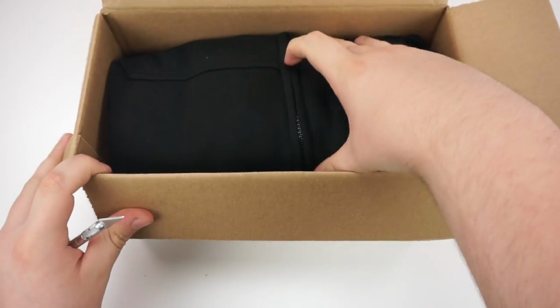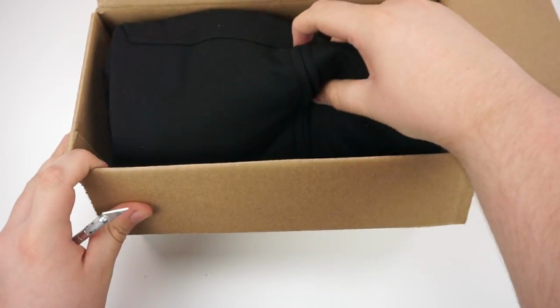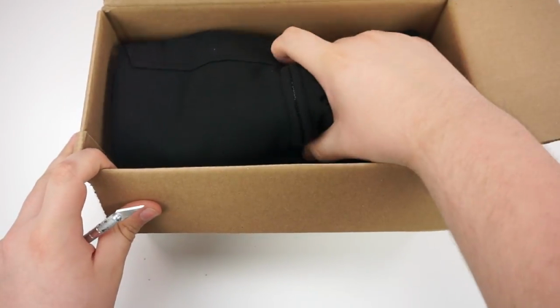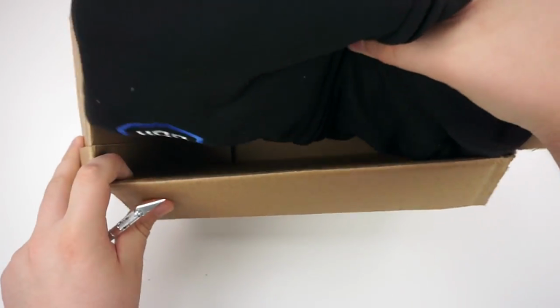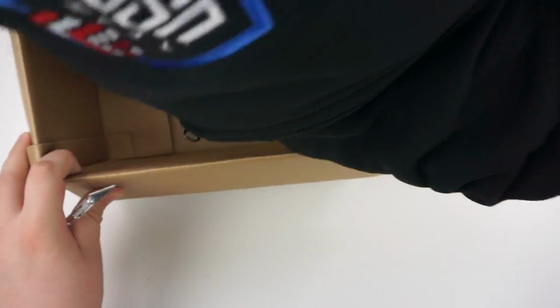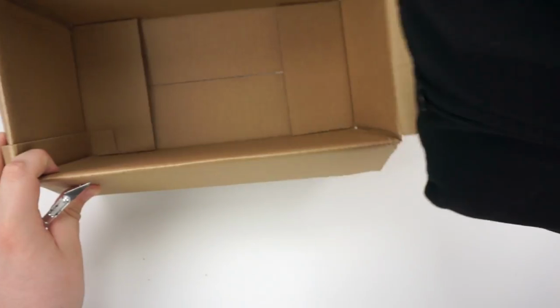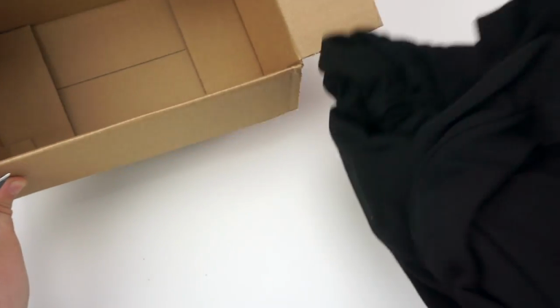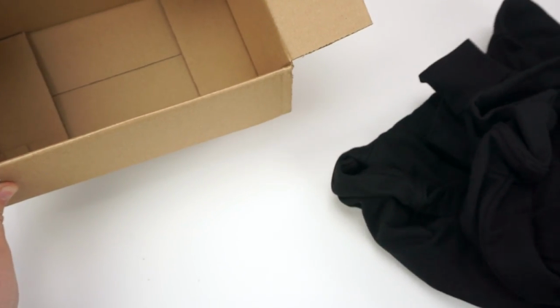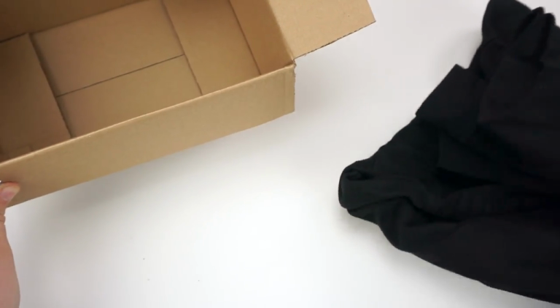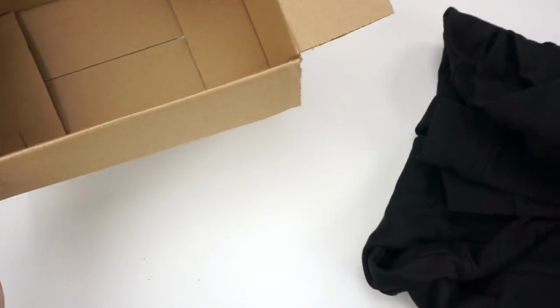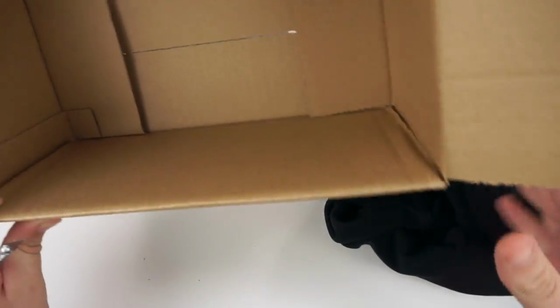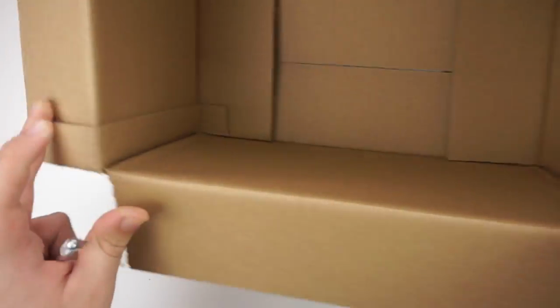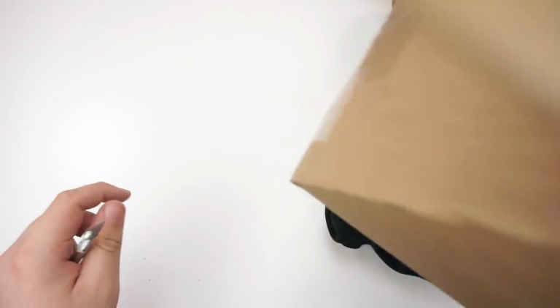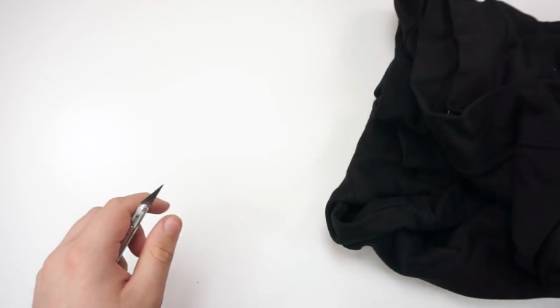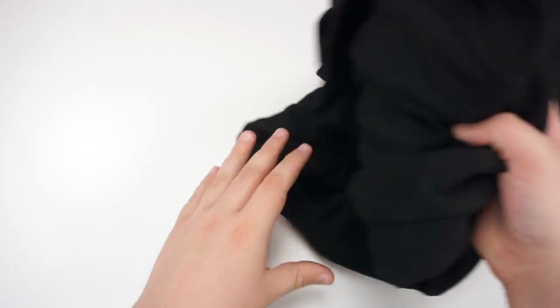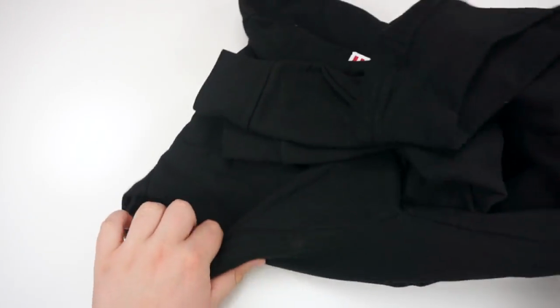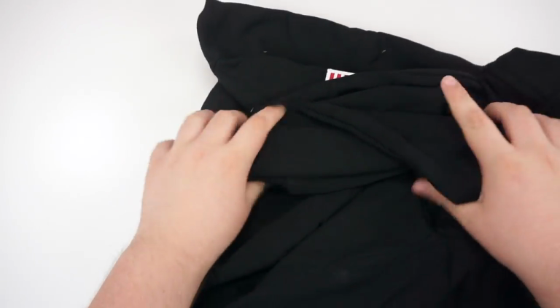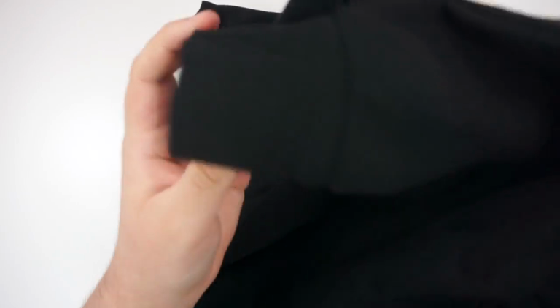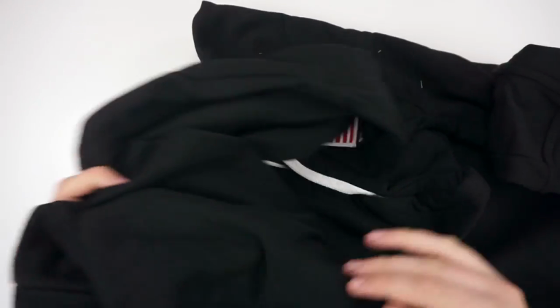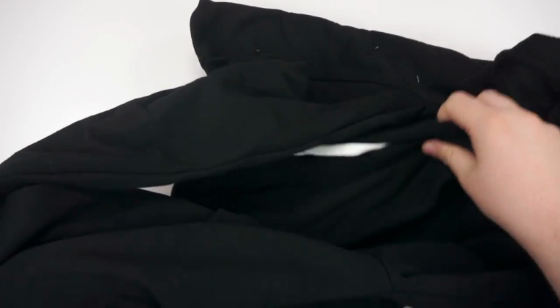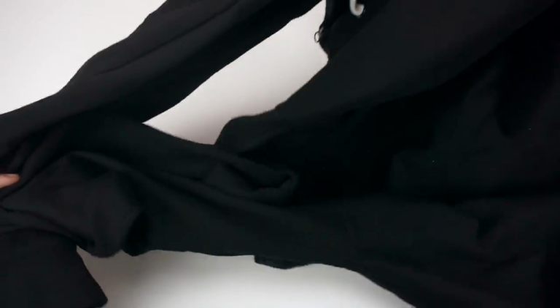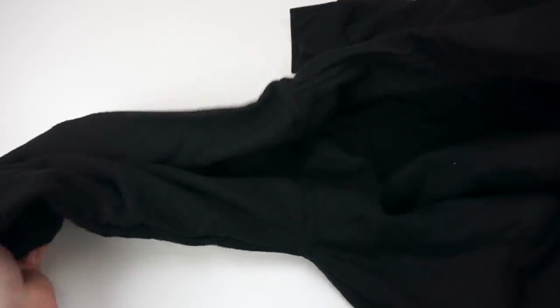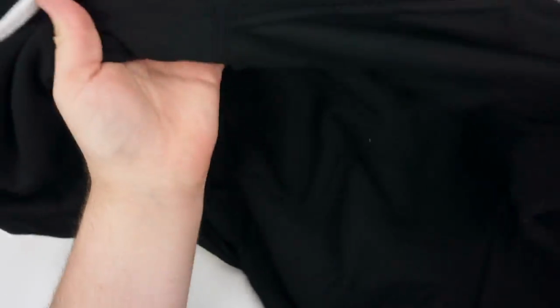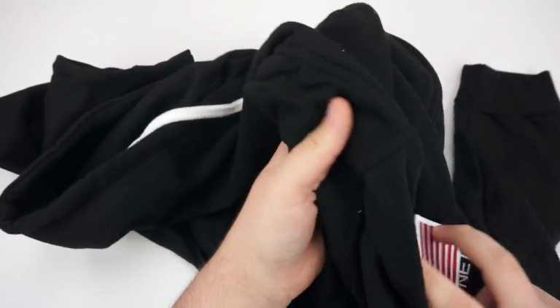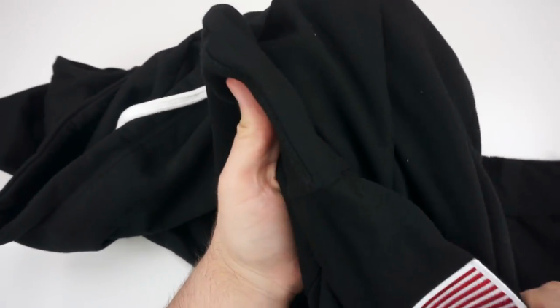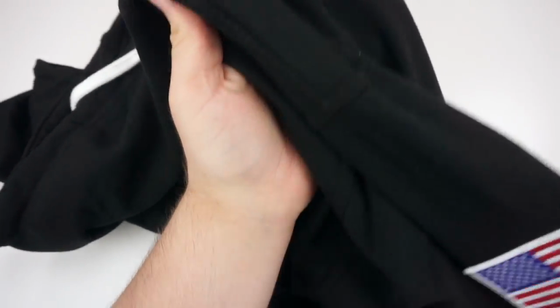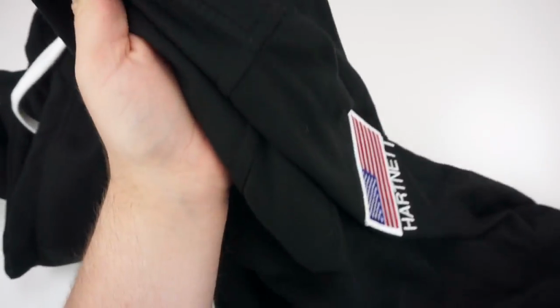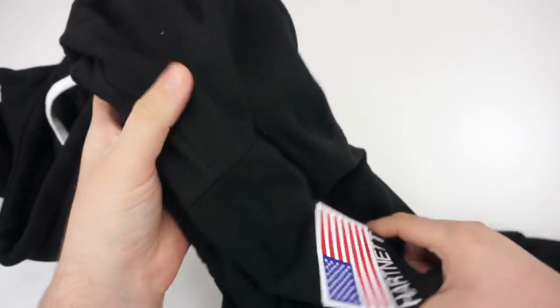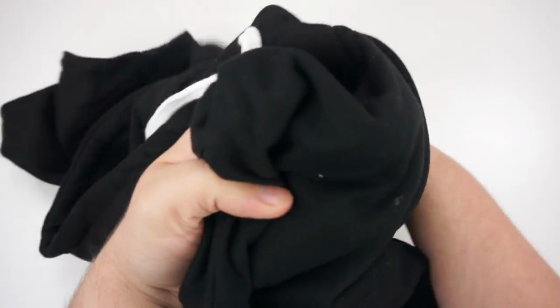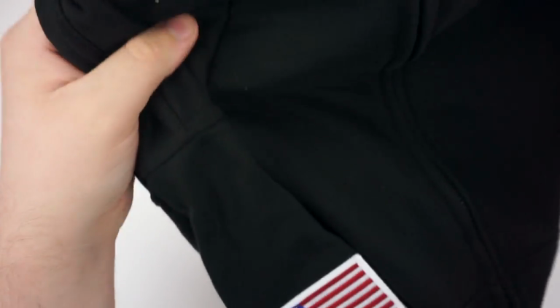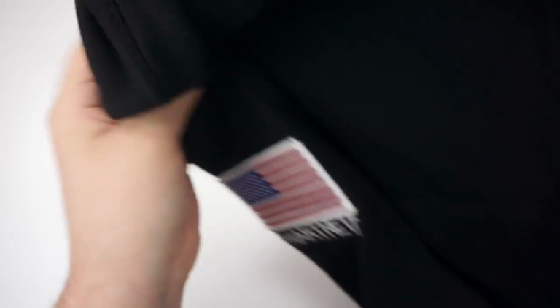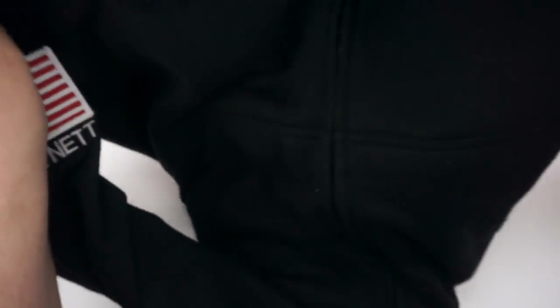So here we go. We've got the new jacket. Awesome. All right, so here it is. This feels like it's a pretty thick material, which I'm really happy about.